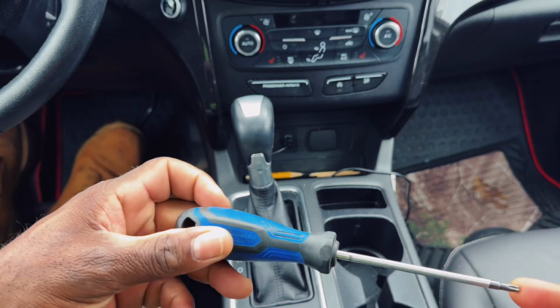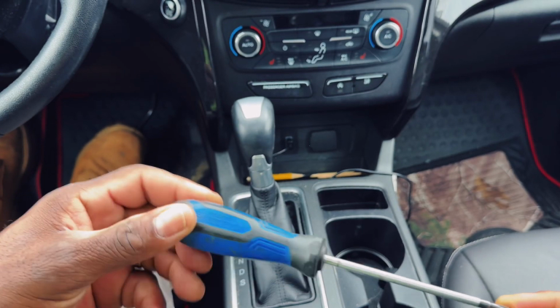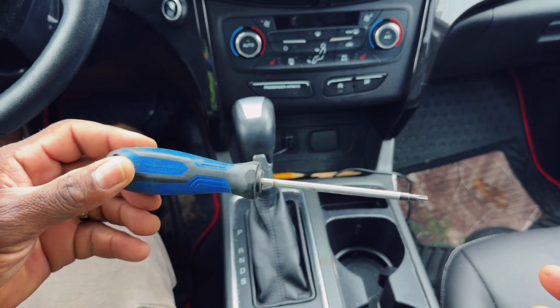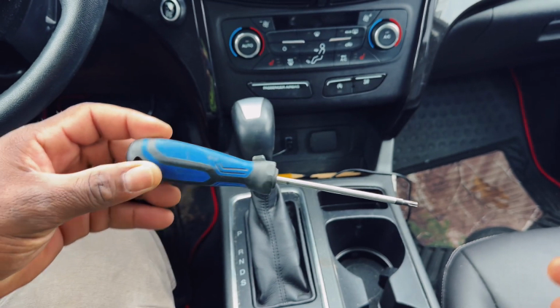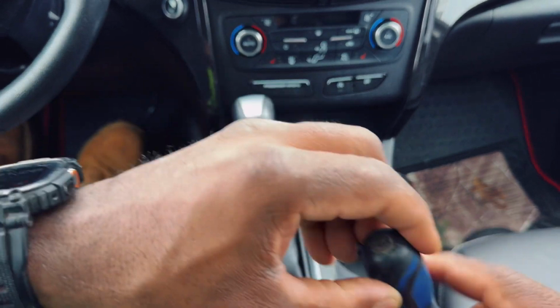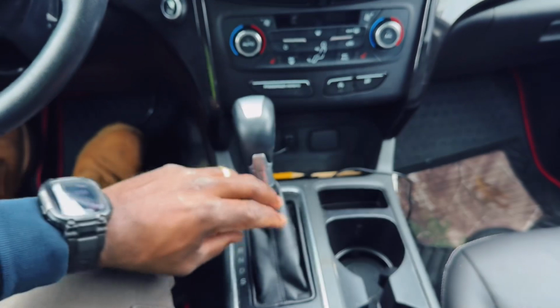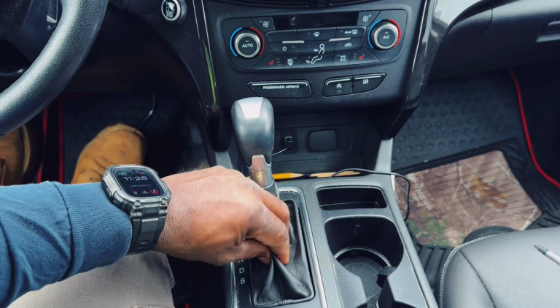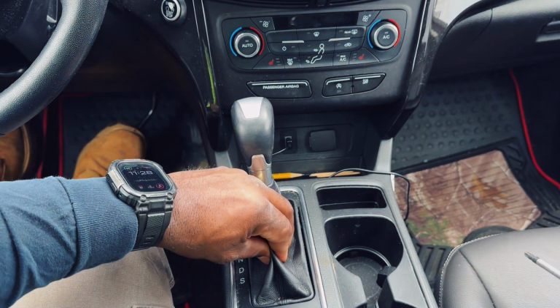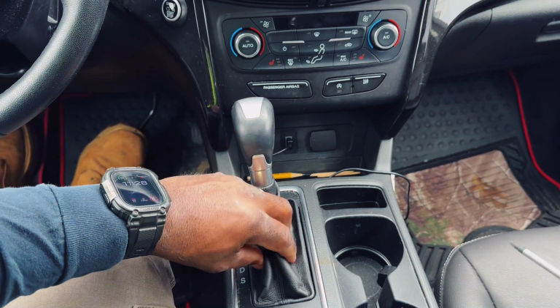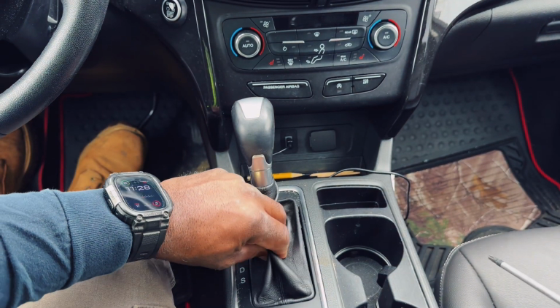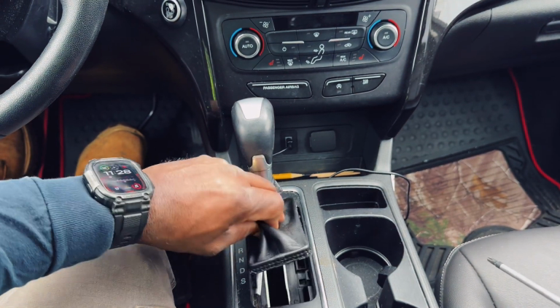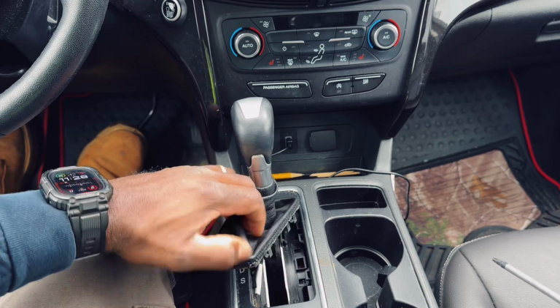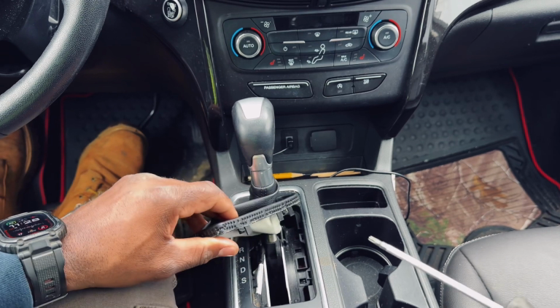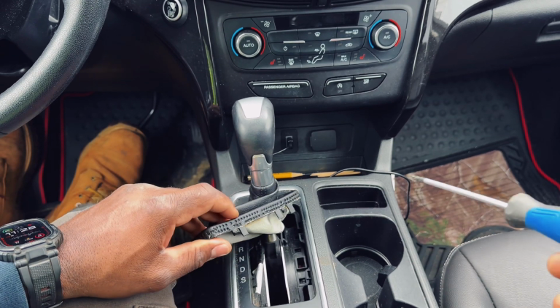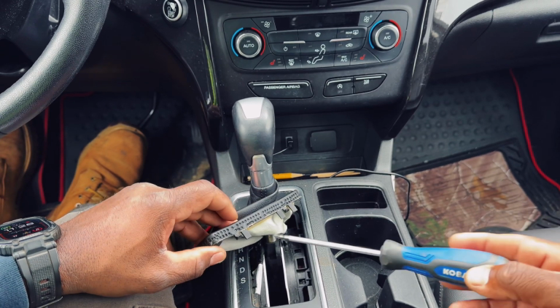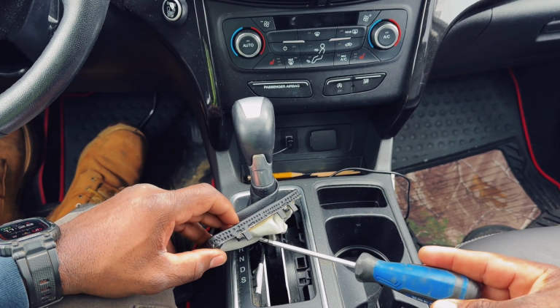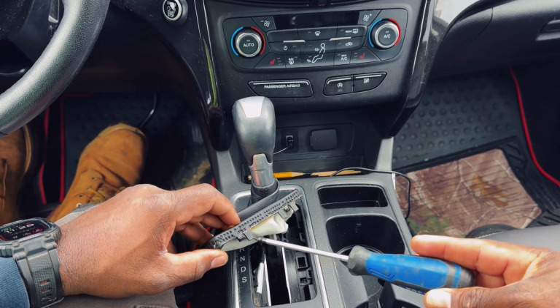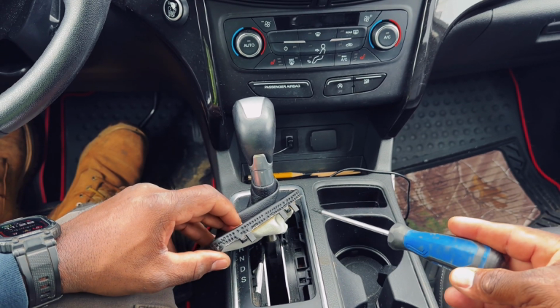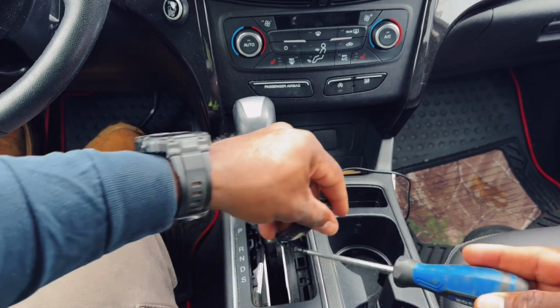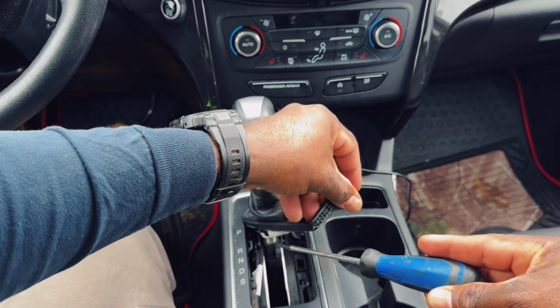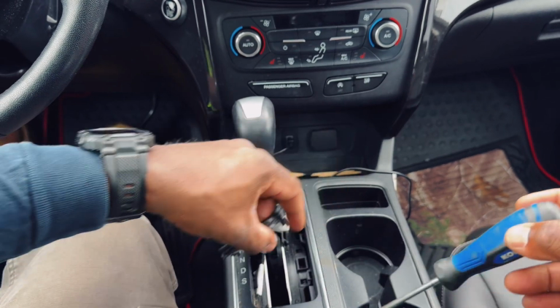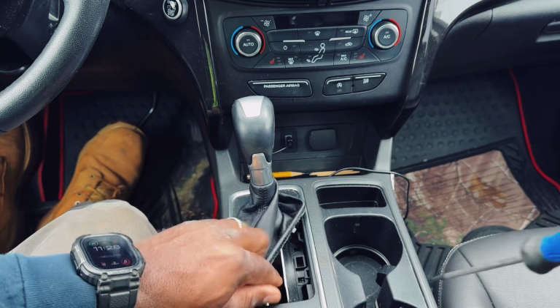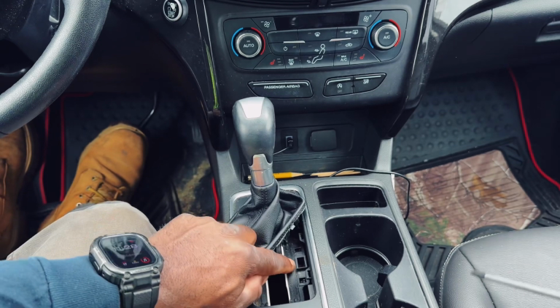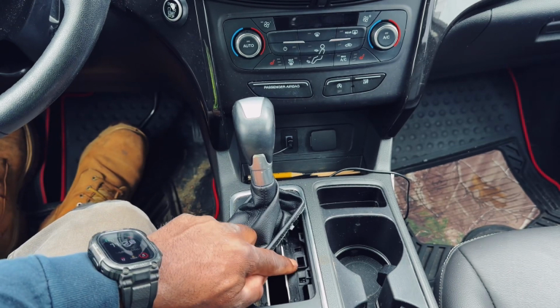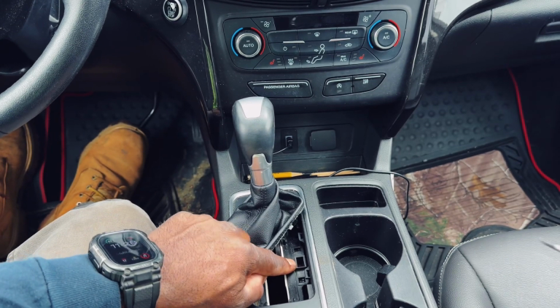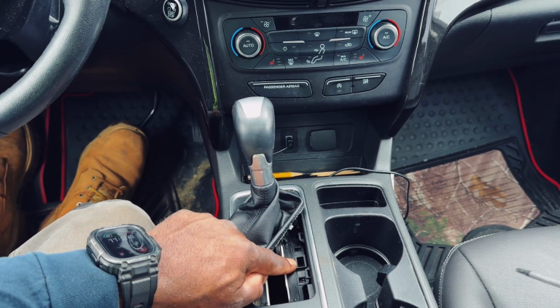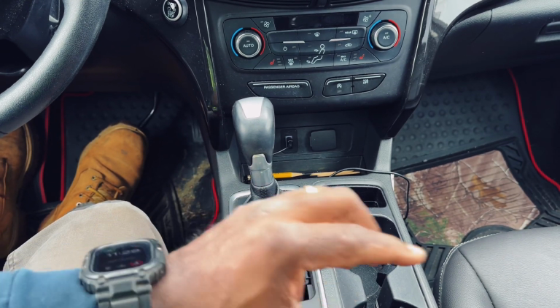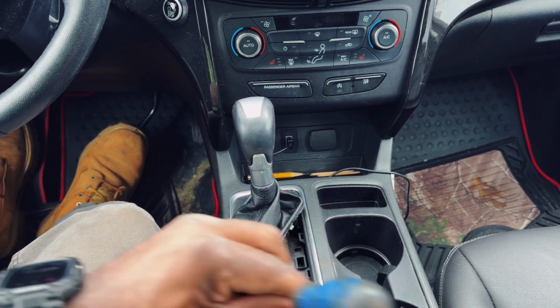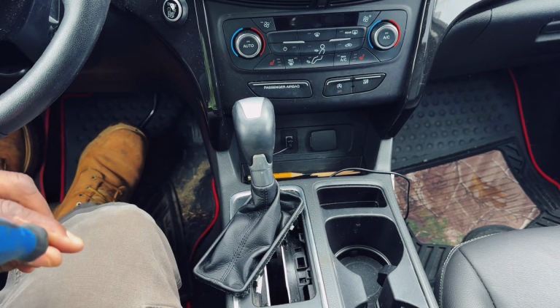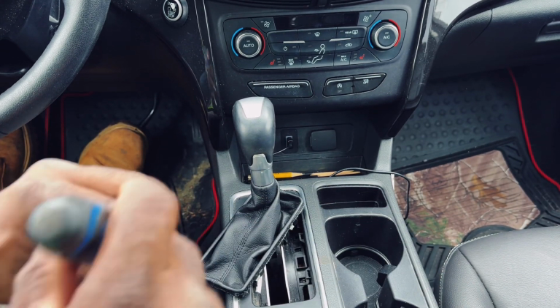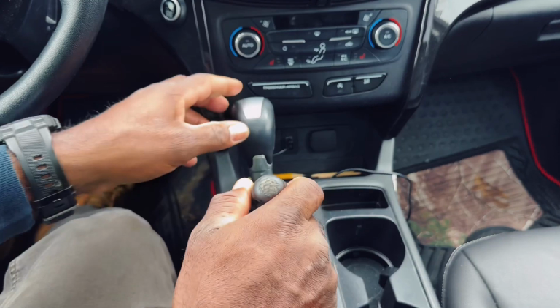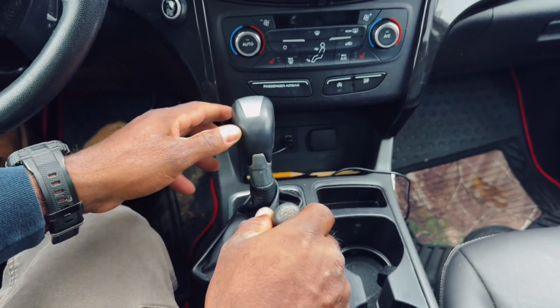You're gonna need a screwdriver. Grab this little leather piece here and just pull it up — it's only held down by these four clips here. Right here there's a hole, and you're gonna take the screwdriver and stick it in here.